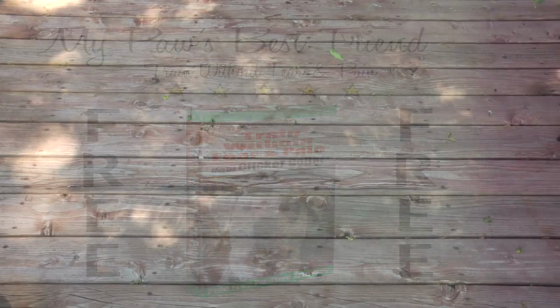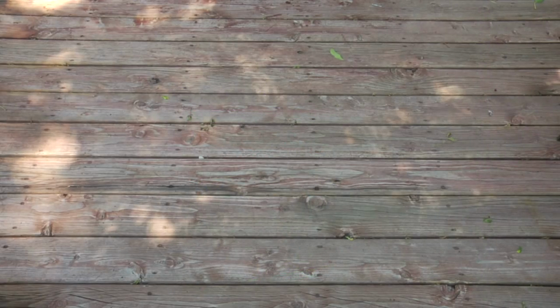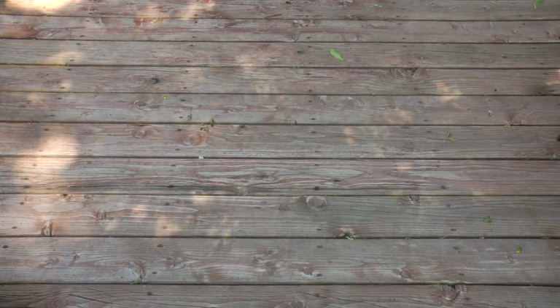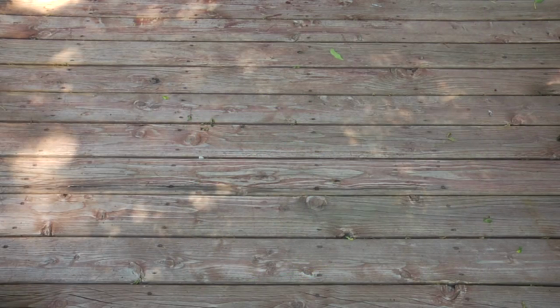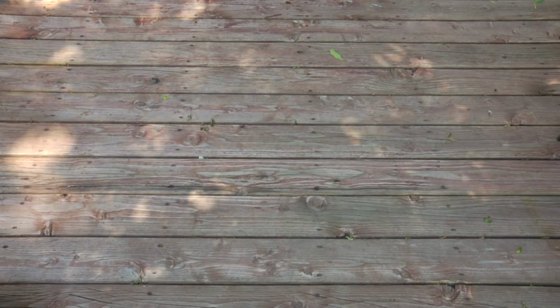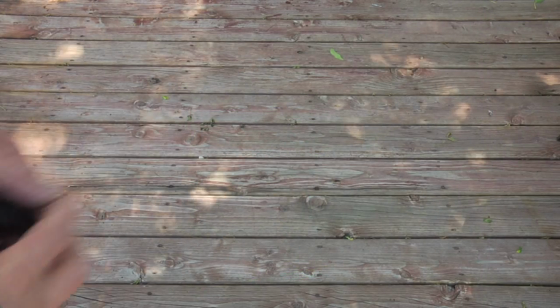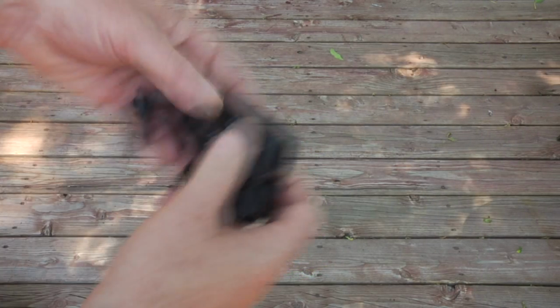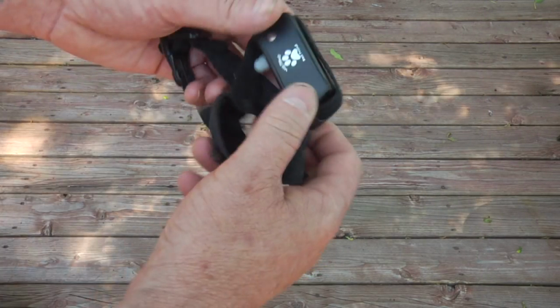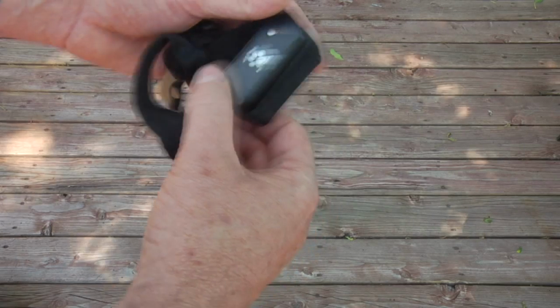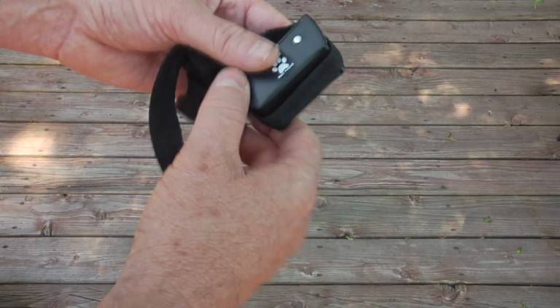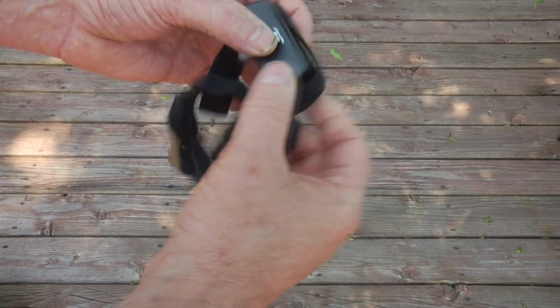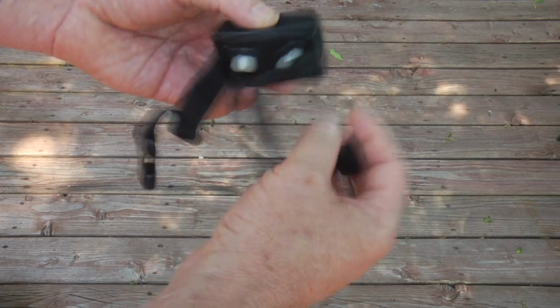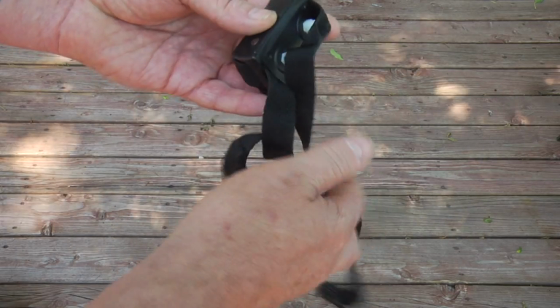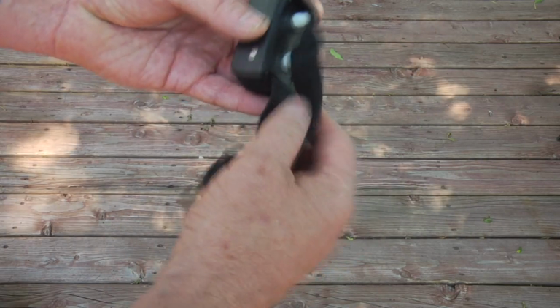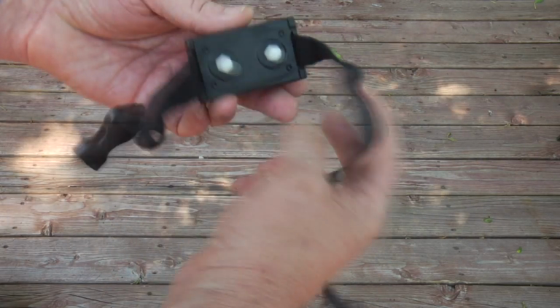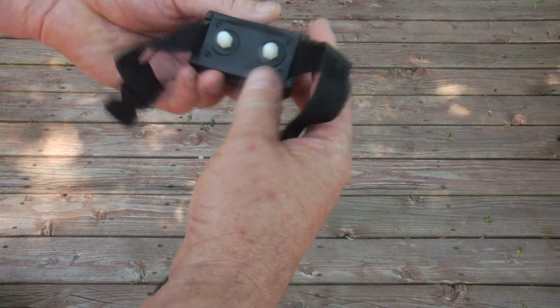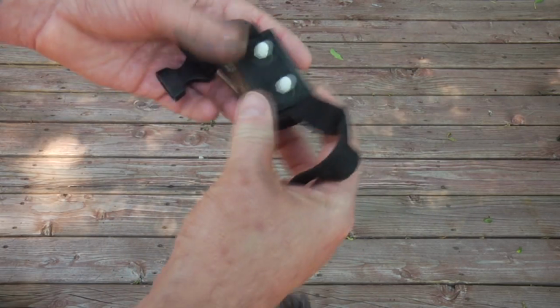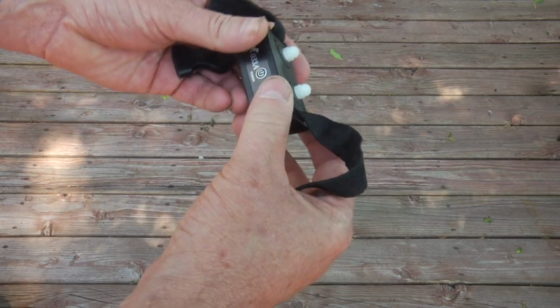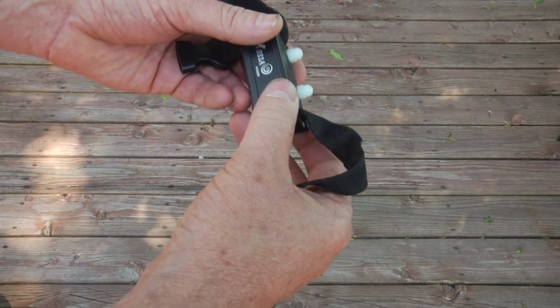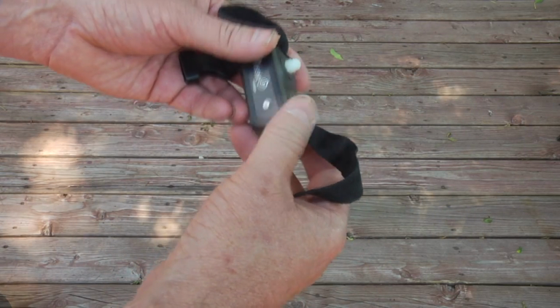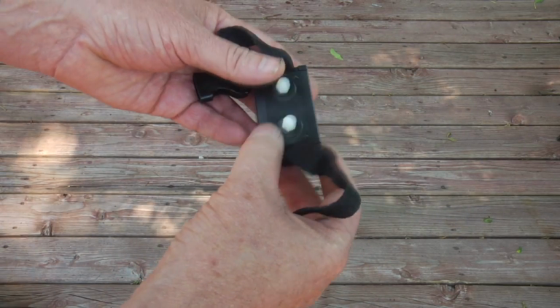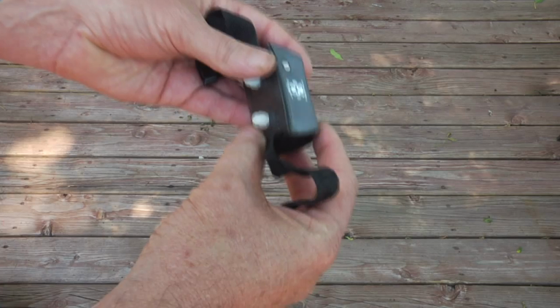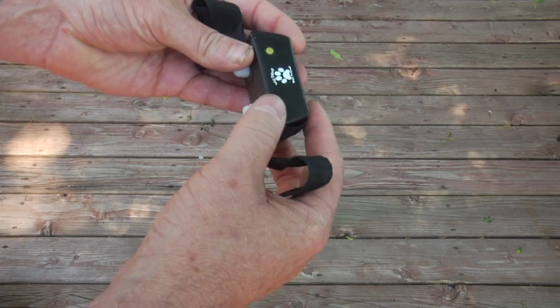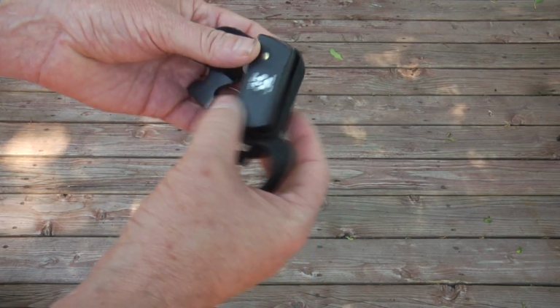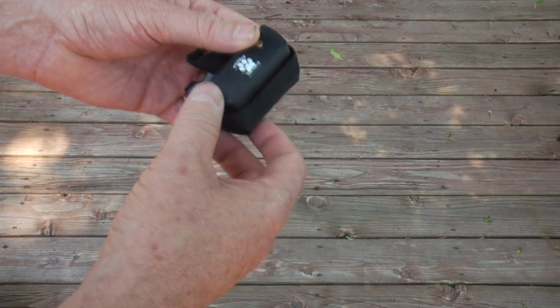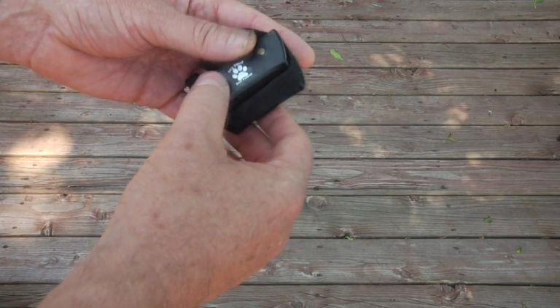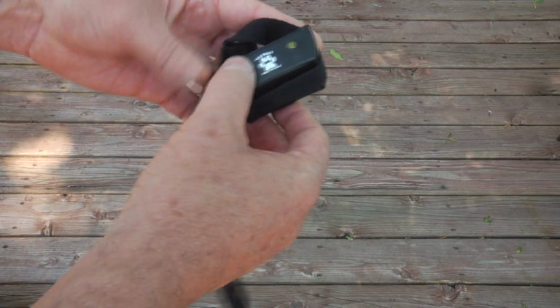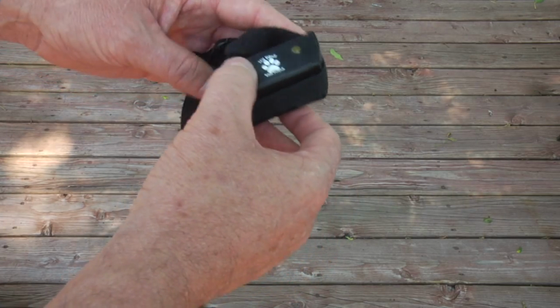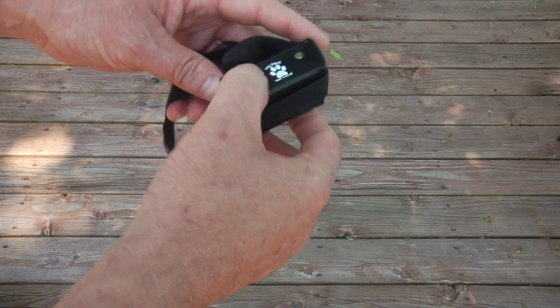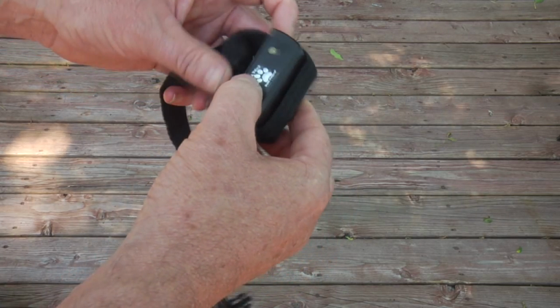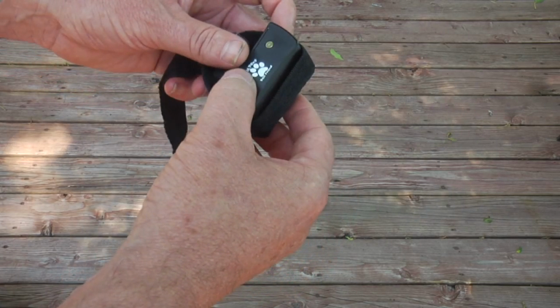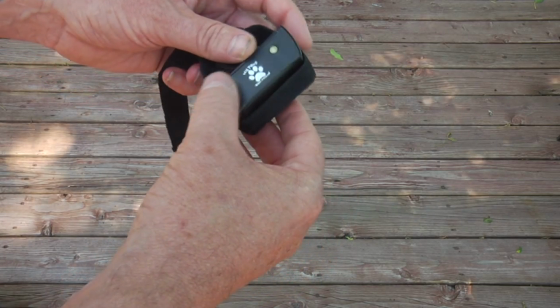Like with all collars, the clicker collar has to be synced with the remote in order for the remote to know which dog you are controlling. The clicker collar has a 900-foot range.